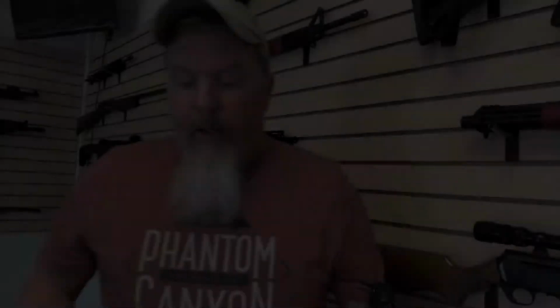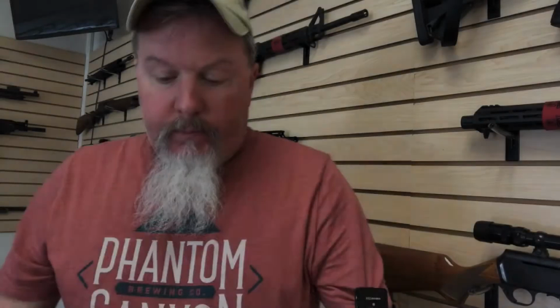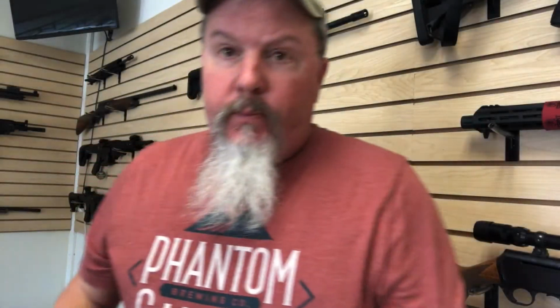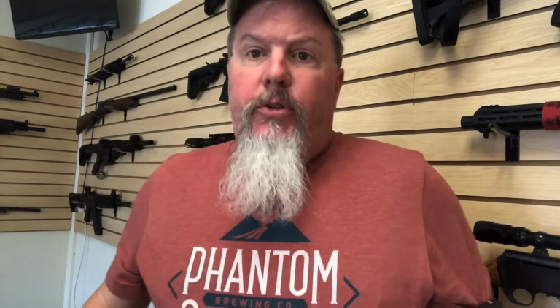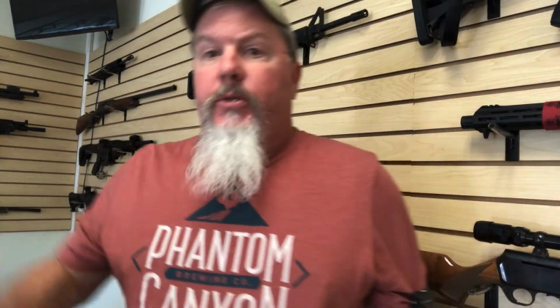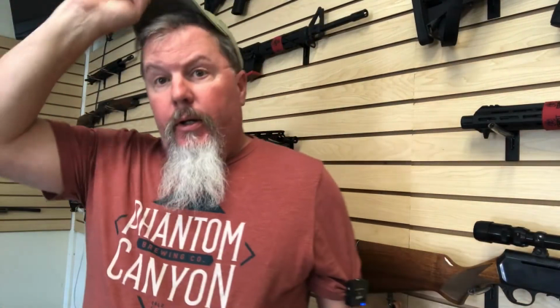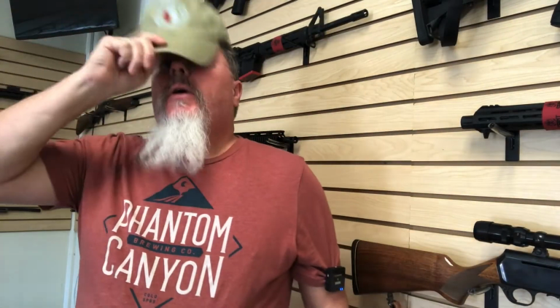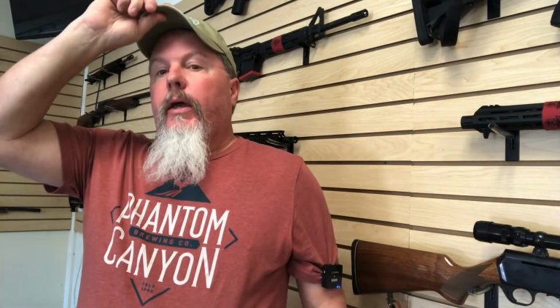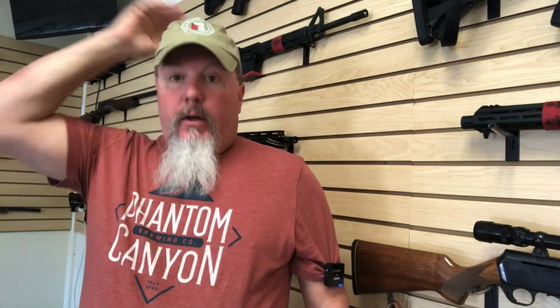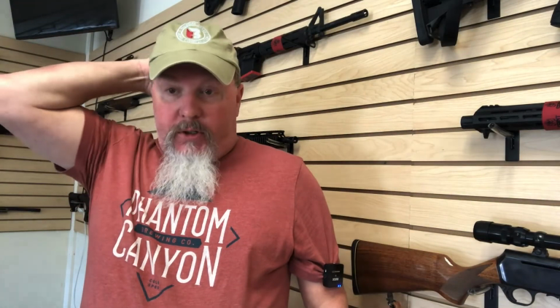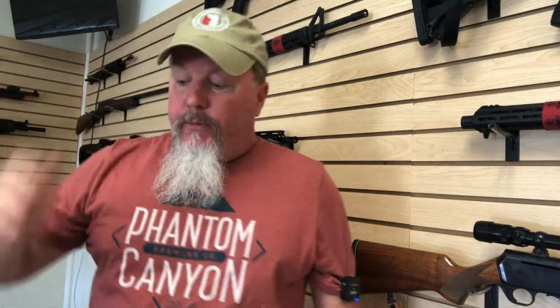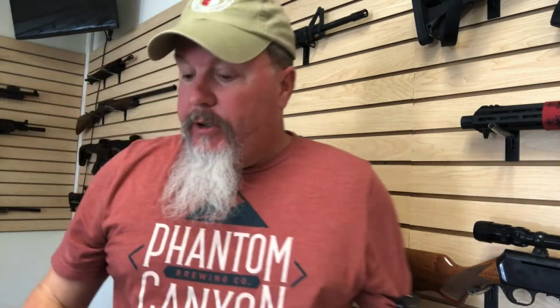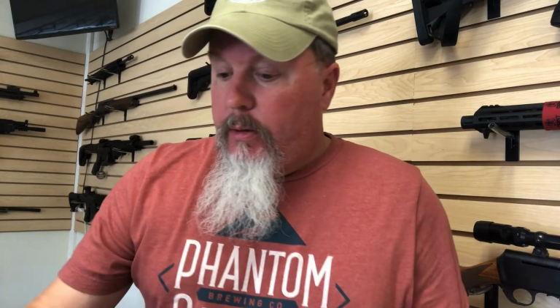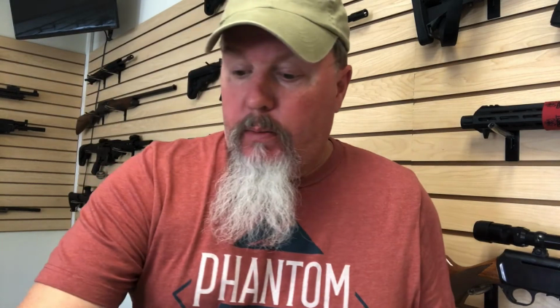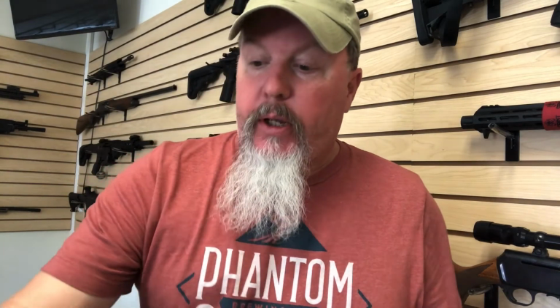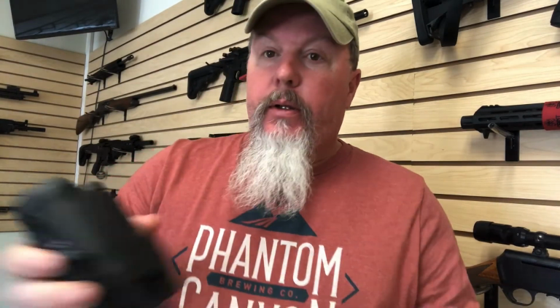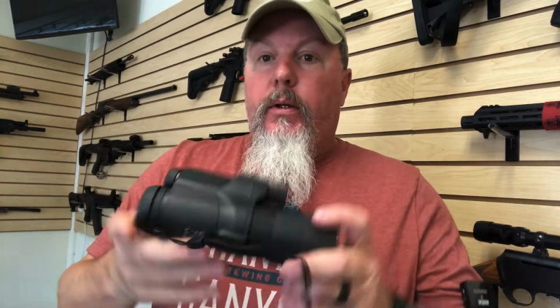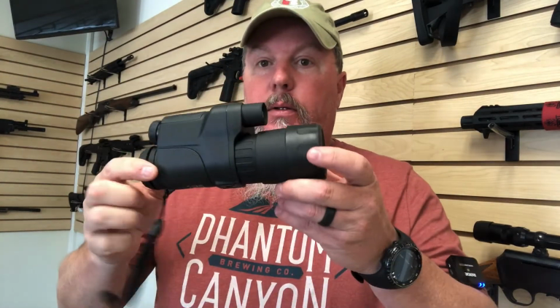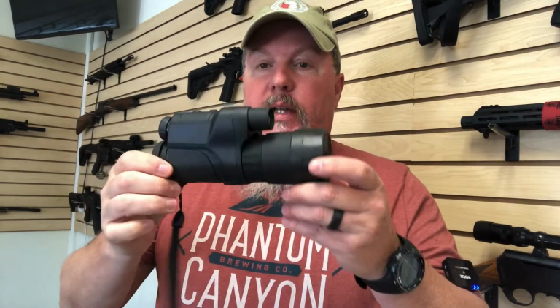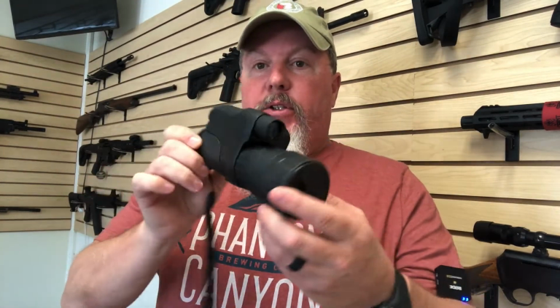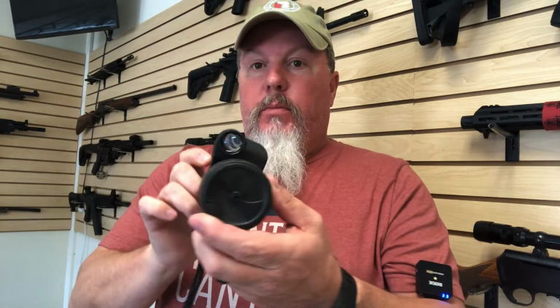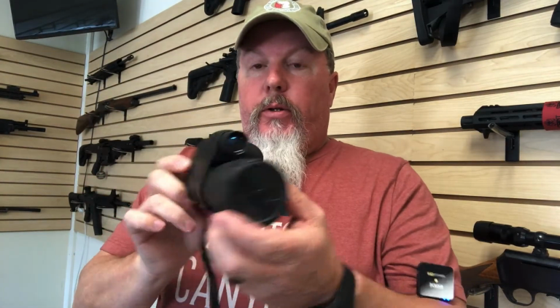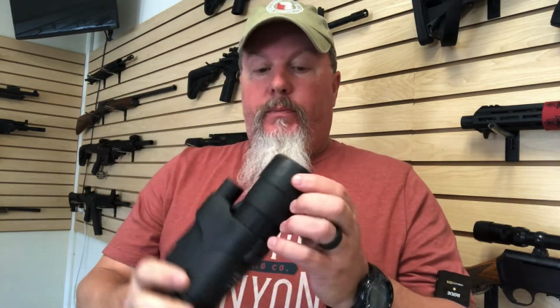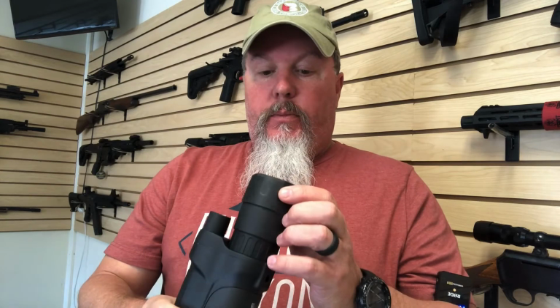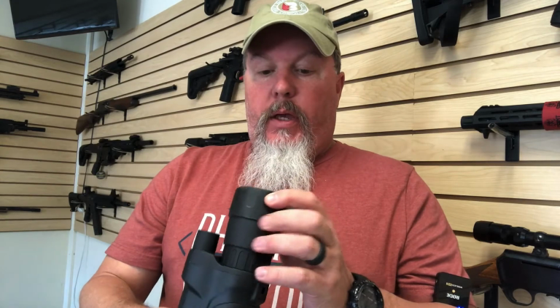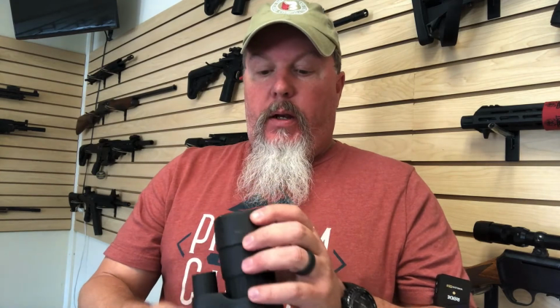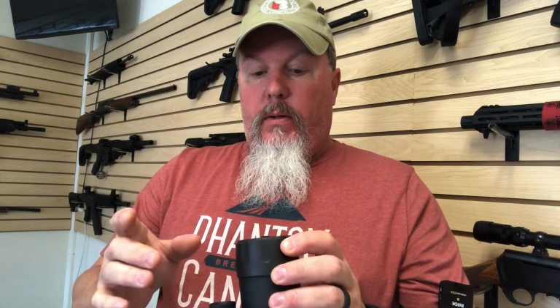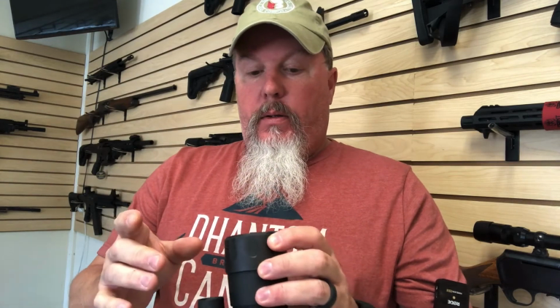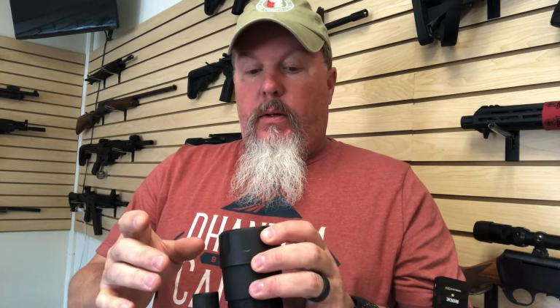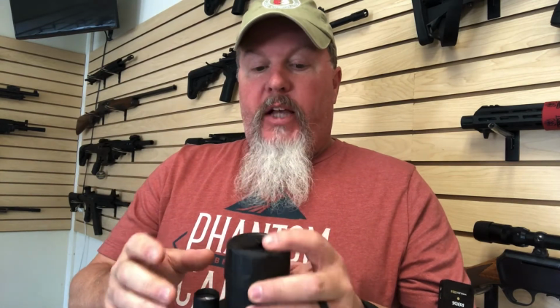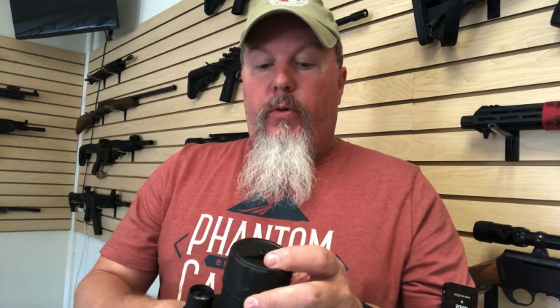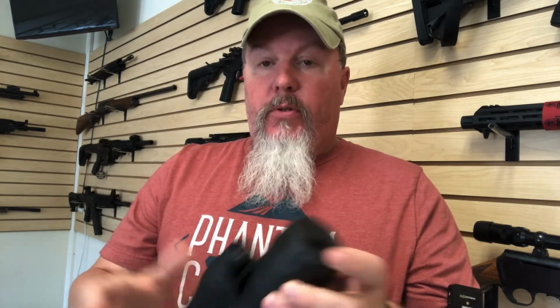Hey guys, Scott from Insurance Arms again. A couple weeks ago I had some friends bring in this night vision monocular, and they asked me to do a review.